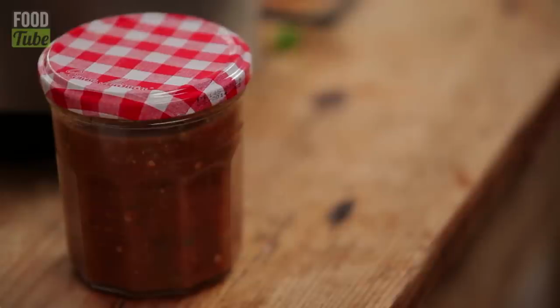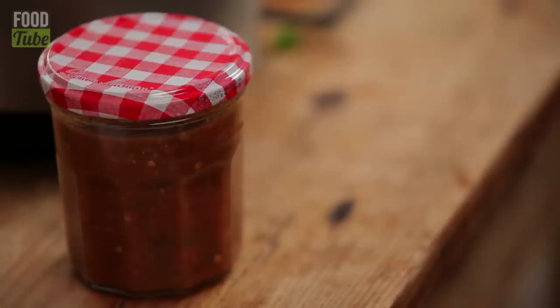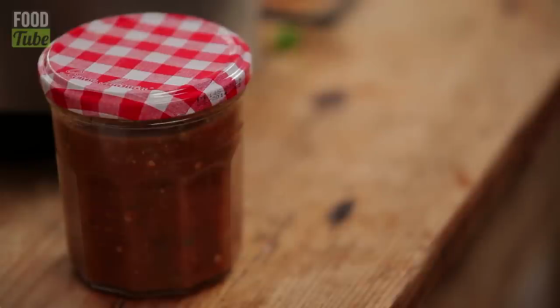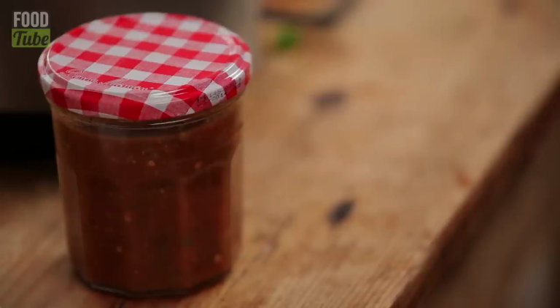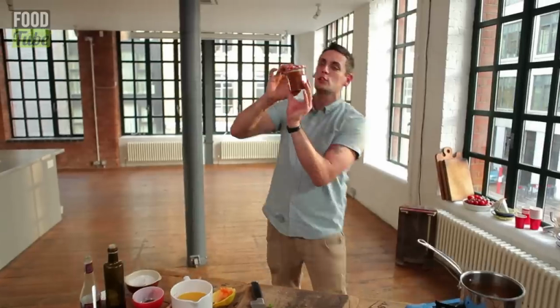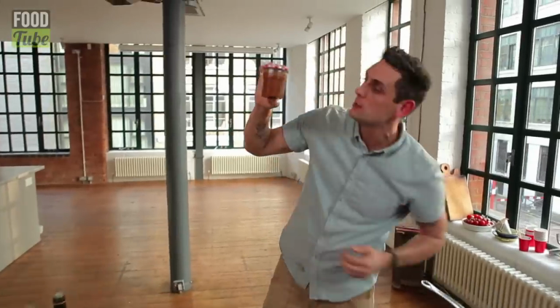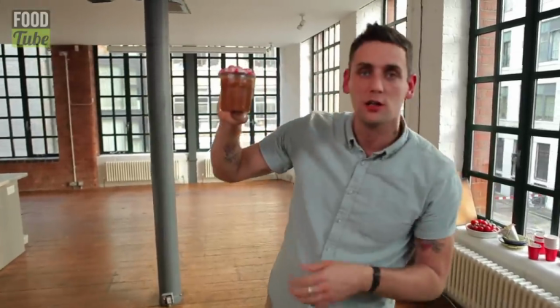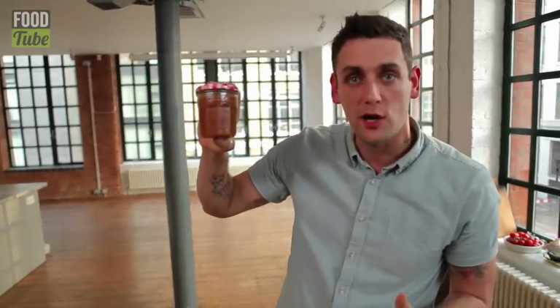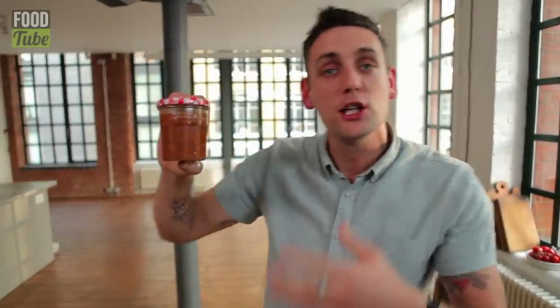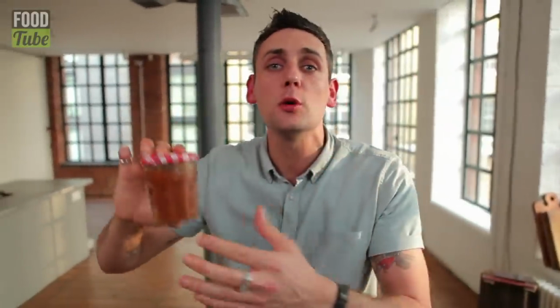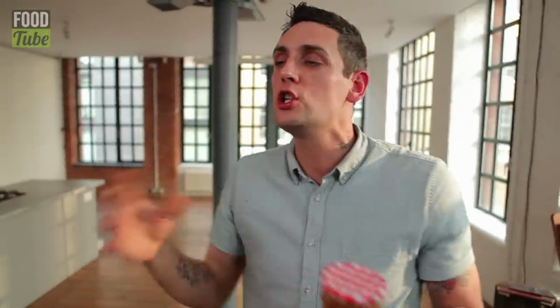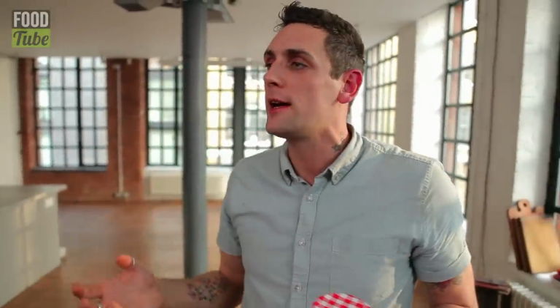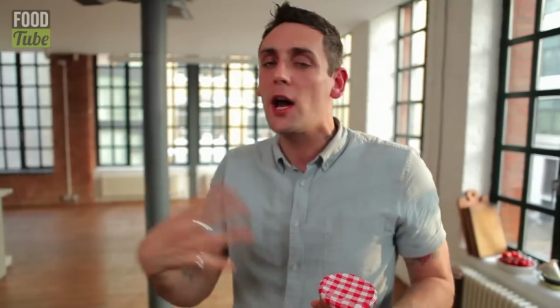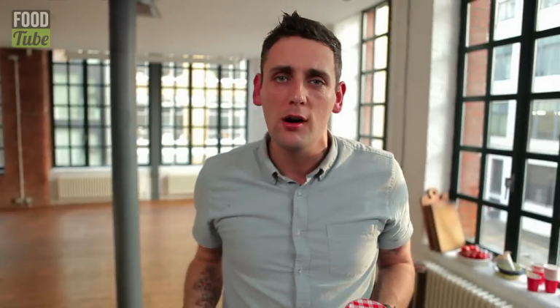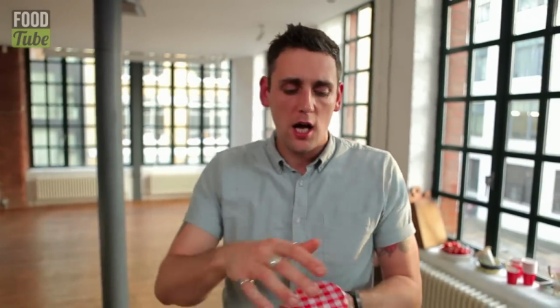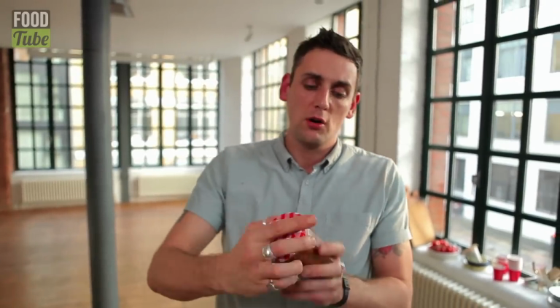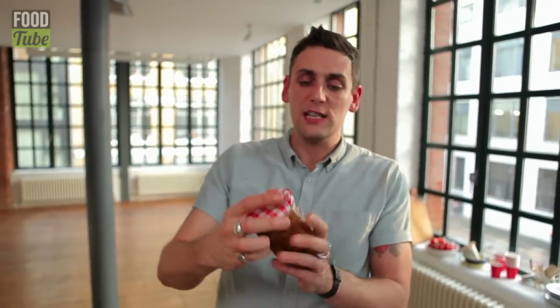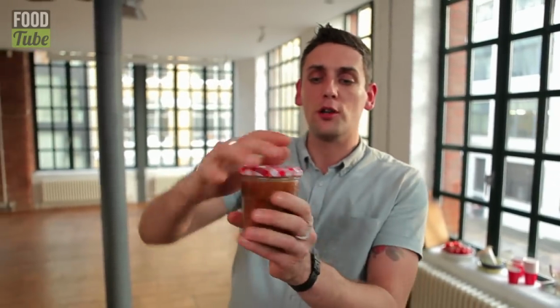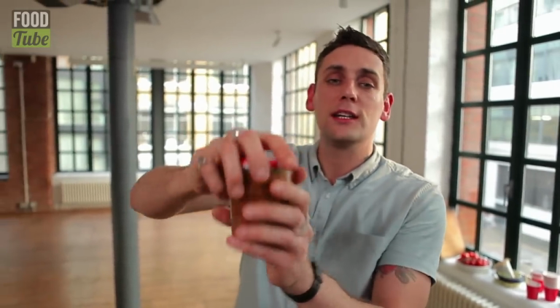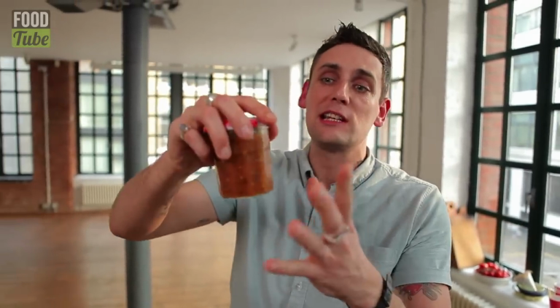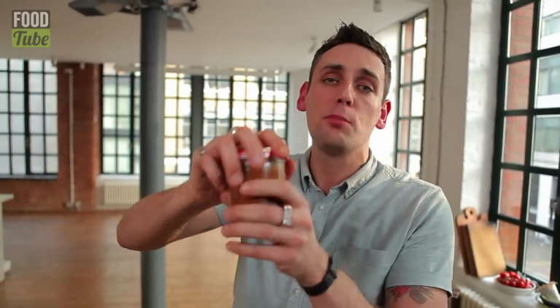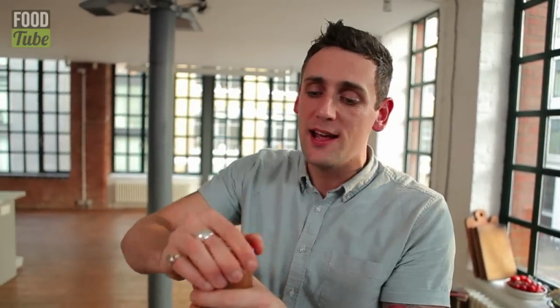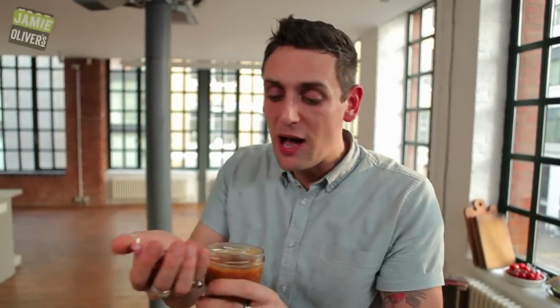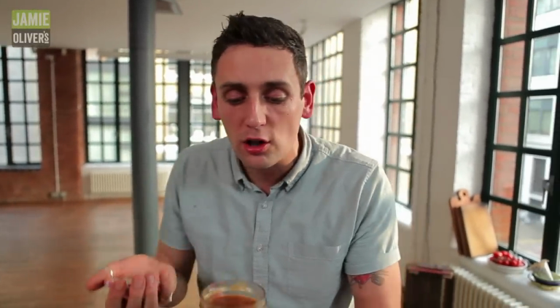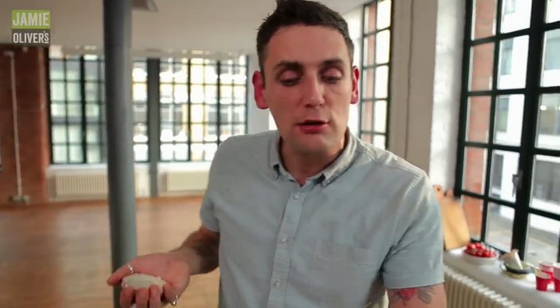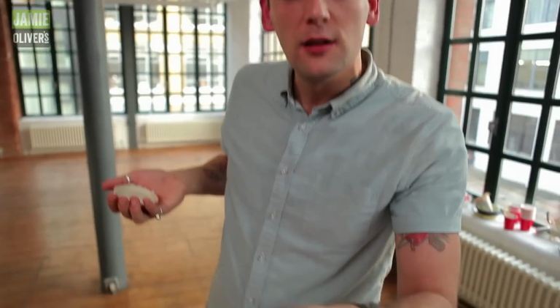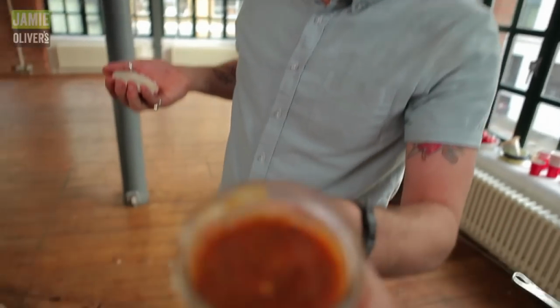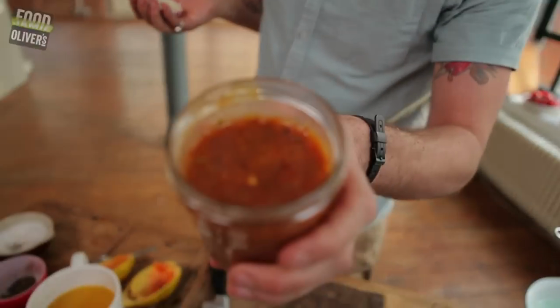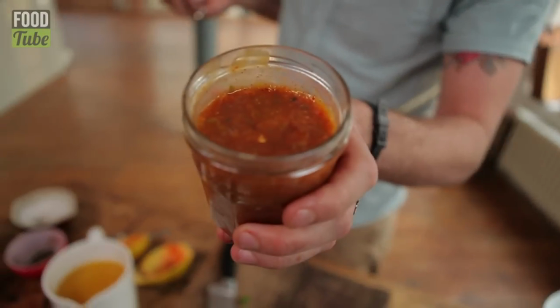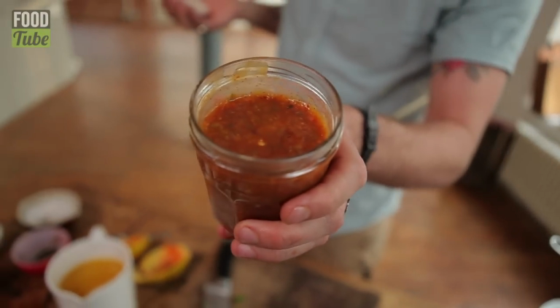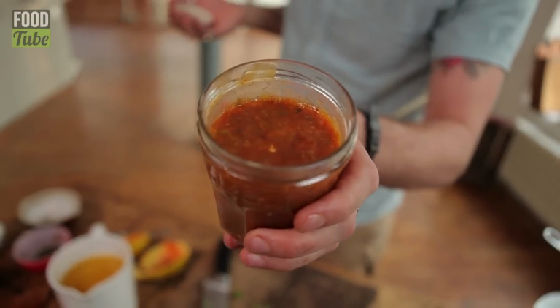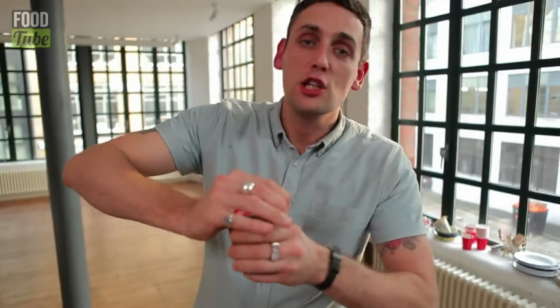I've let it cool down and popped it into a little jar just like that. You can use an old honey pot or any pot that's got a lid — sterilise it, pop it in there. That will last literally about a month if you don't put your finger in it.